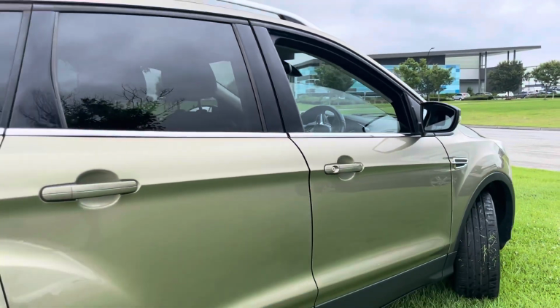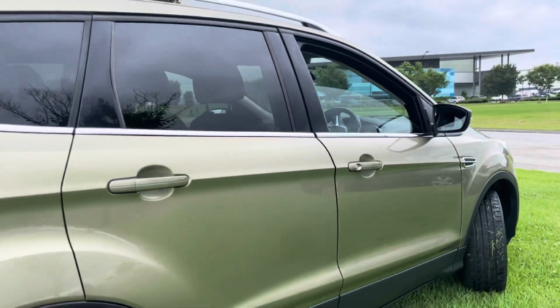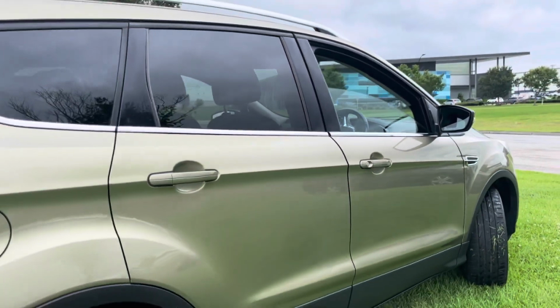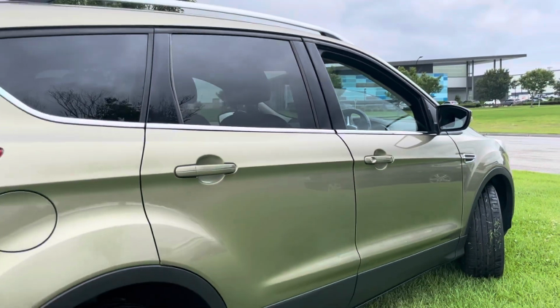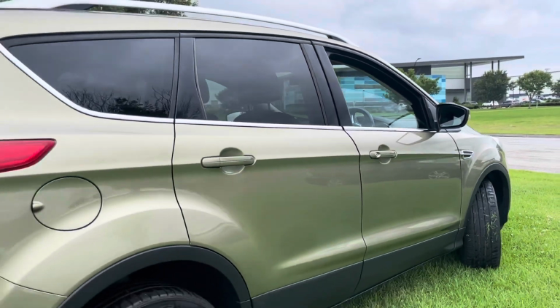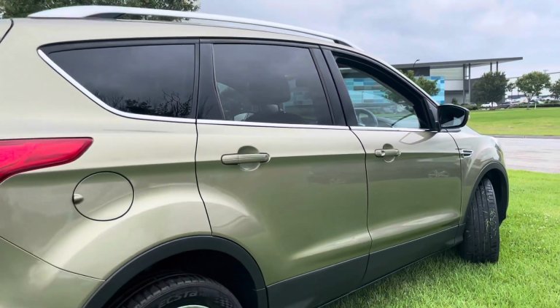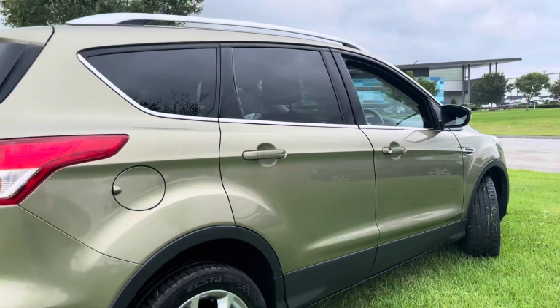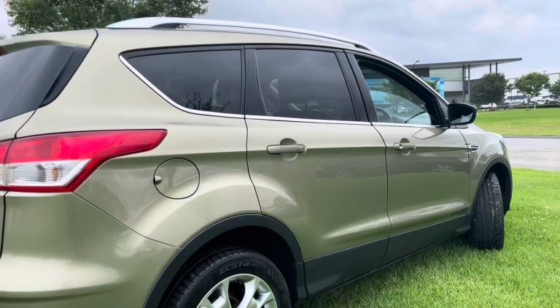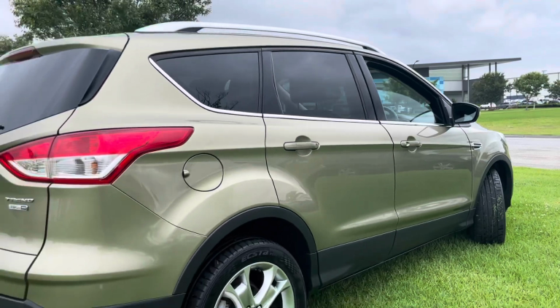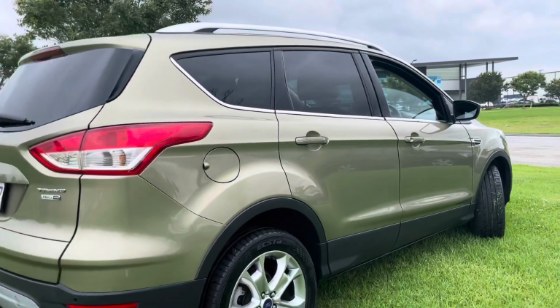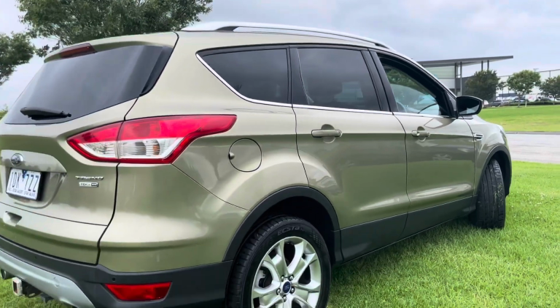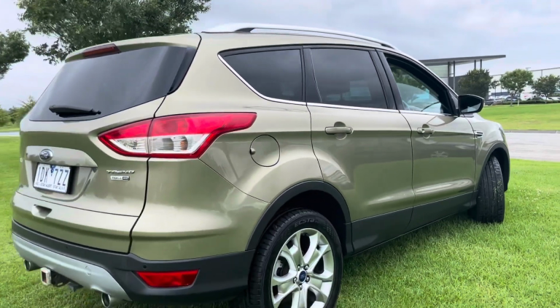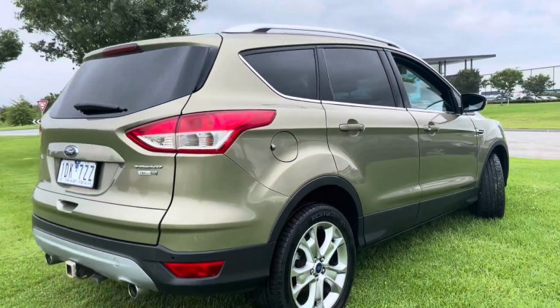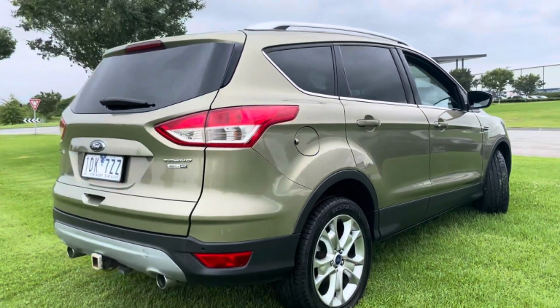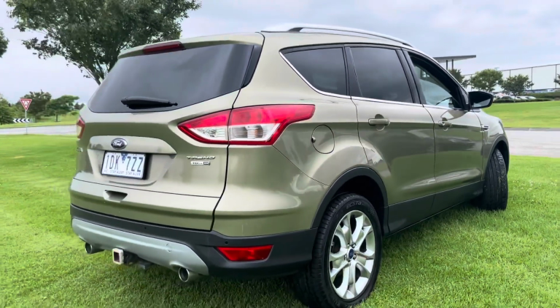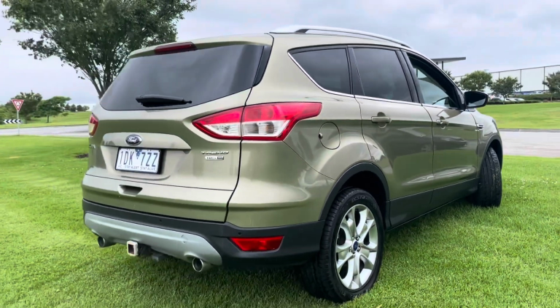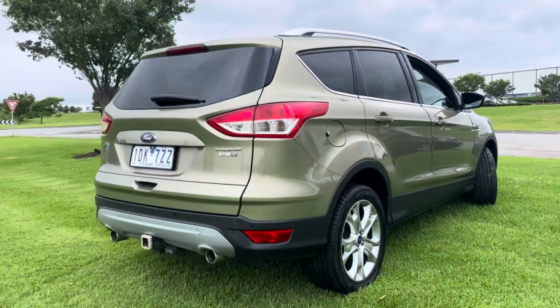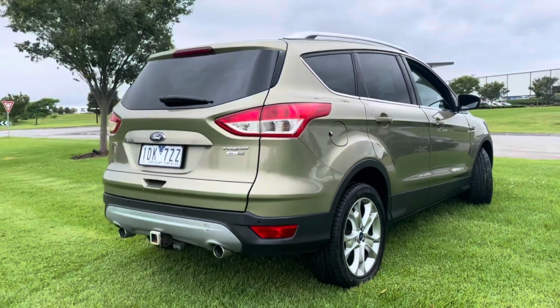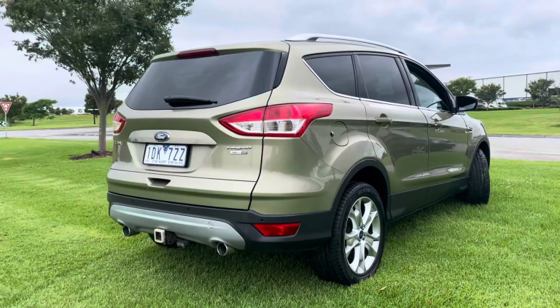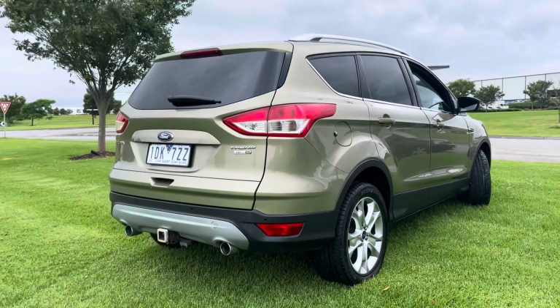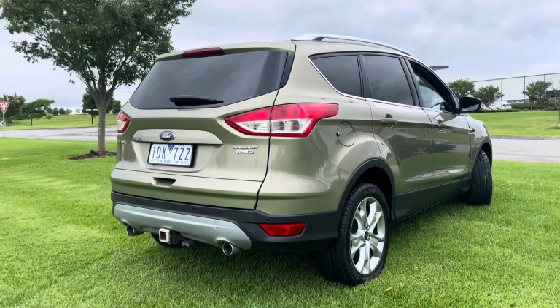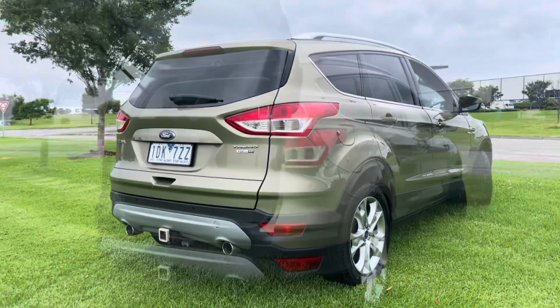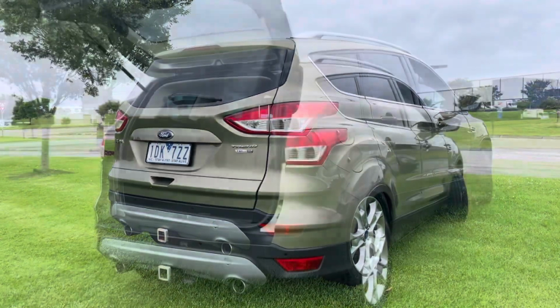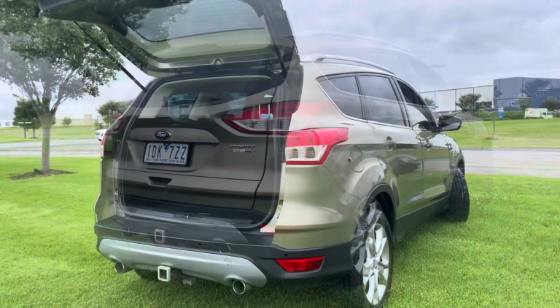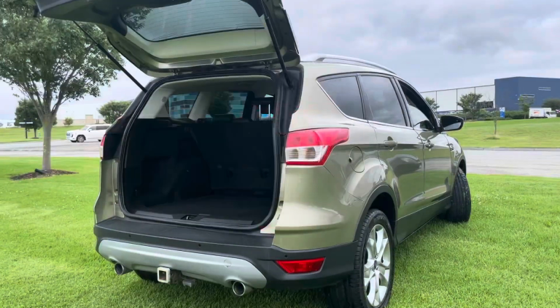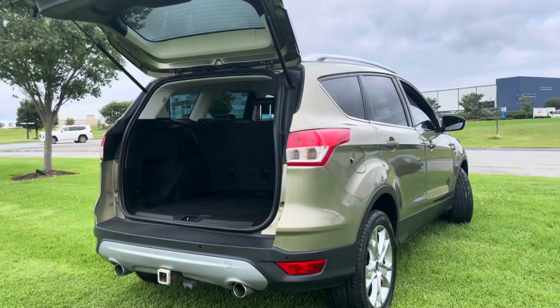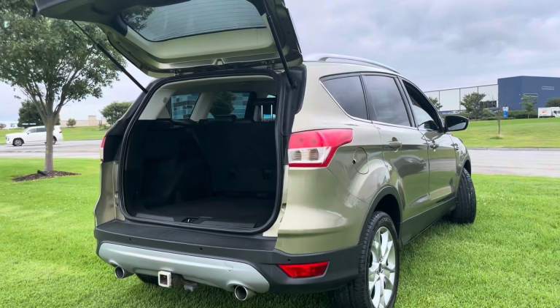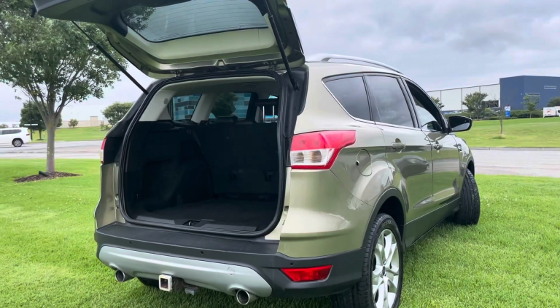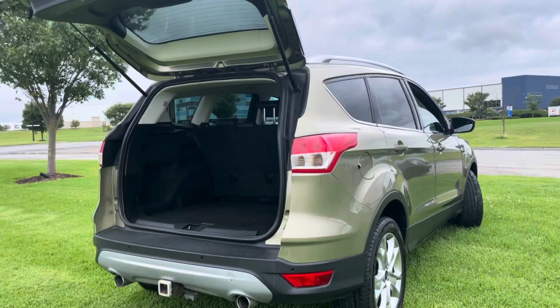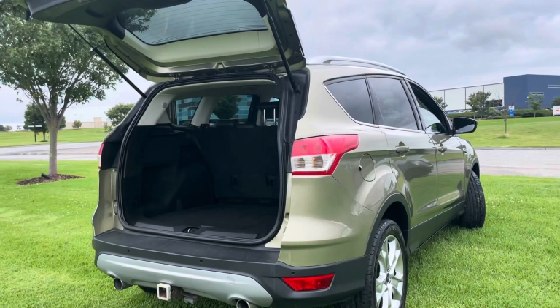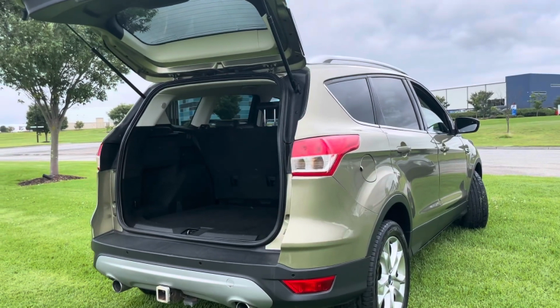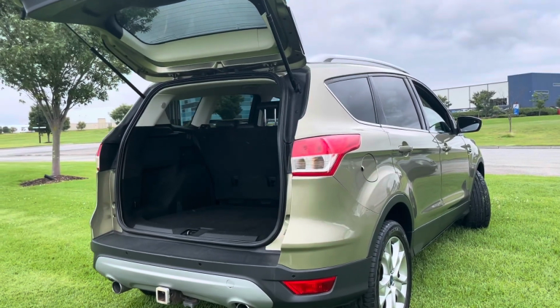We'll start out by coming down the panel so you can see the quality. There are no marks, no scratches, no dints — just really high quality all the way through this one.